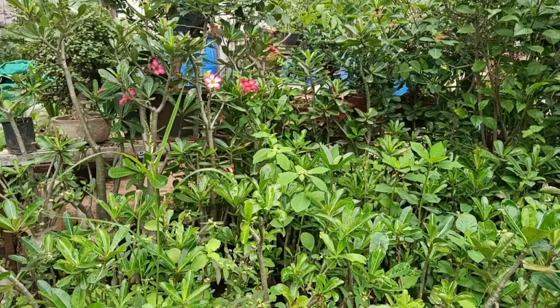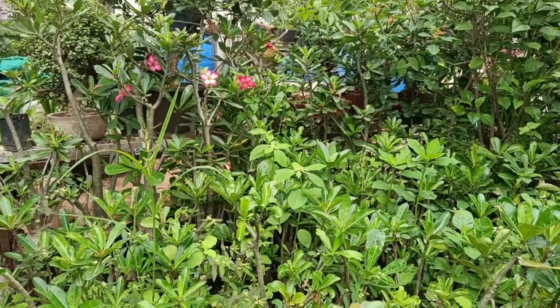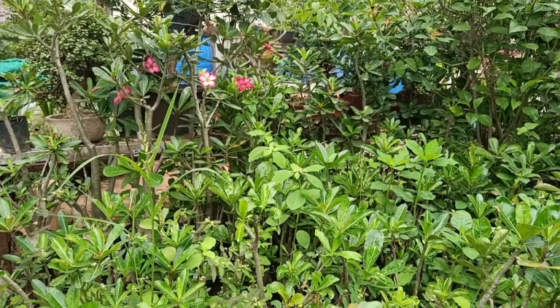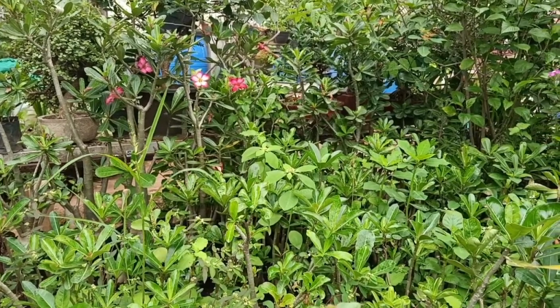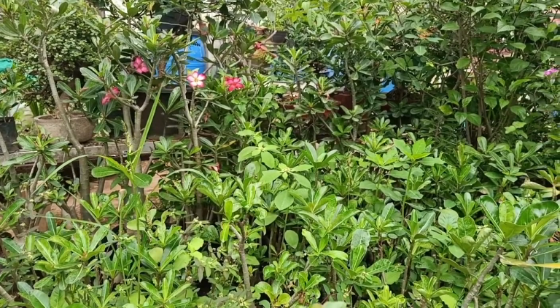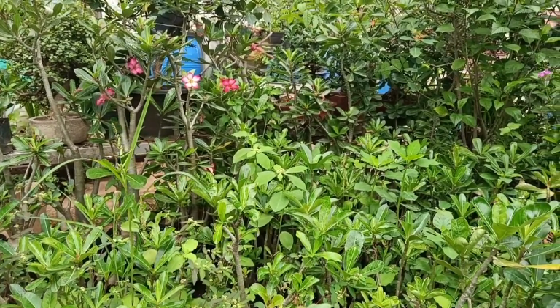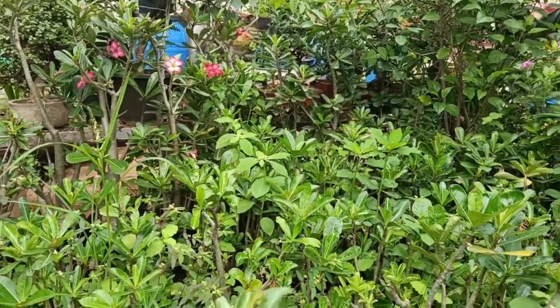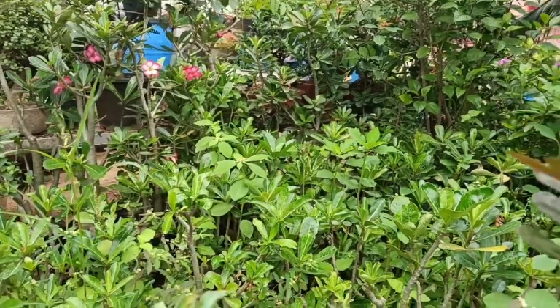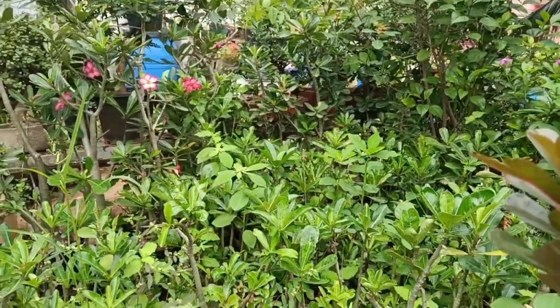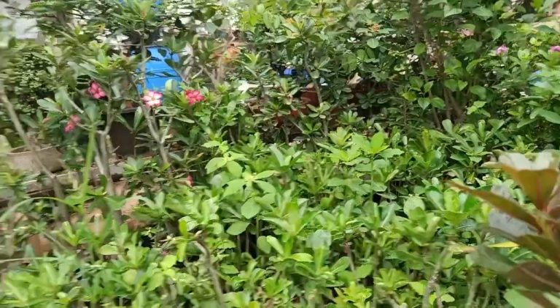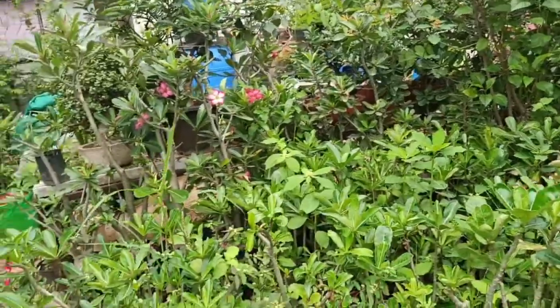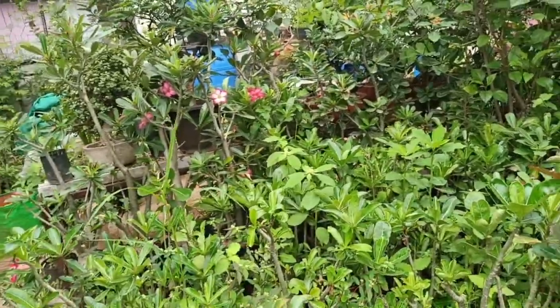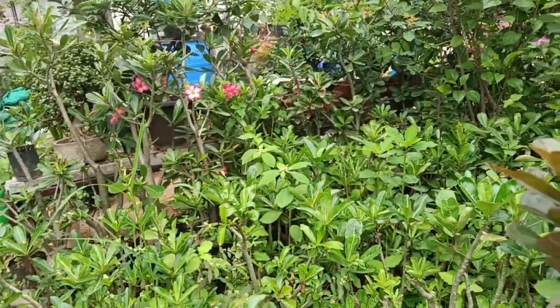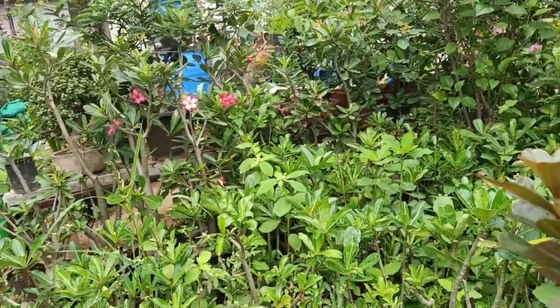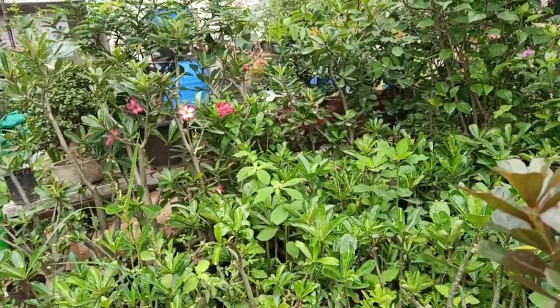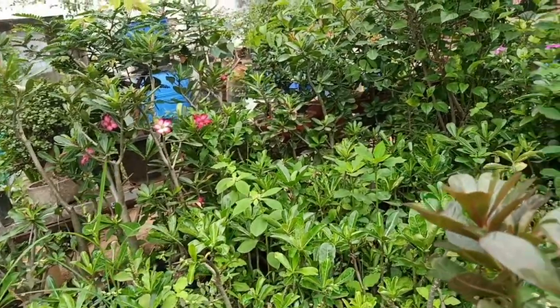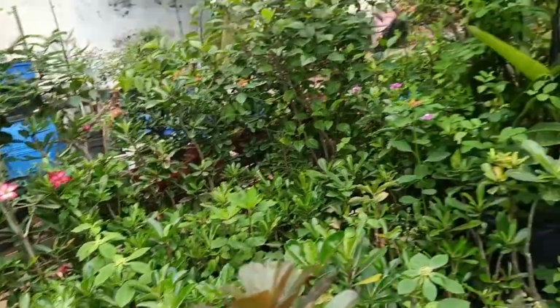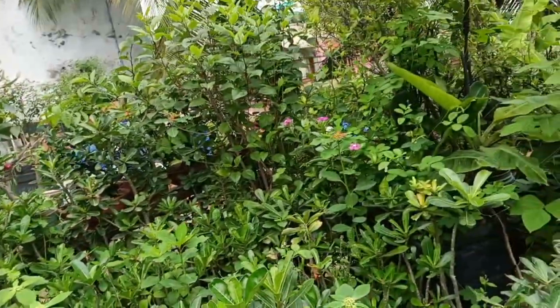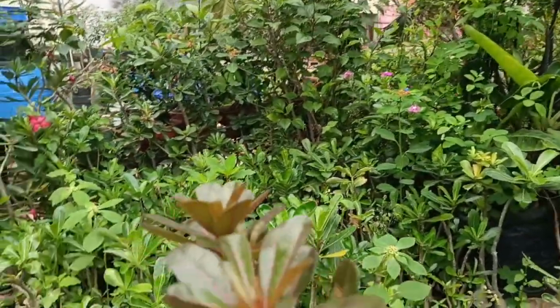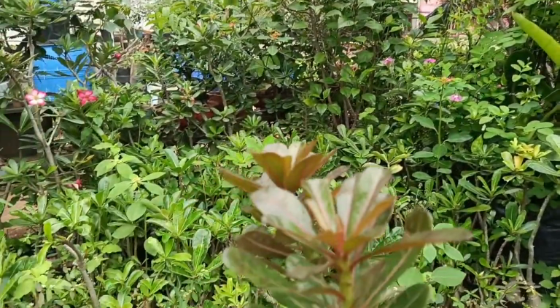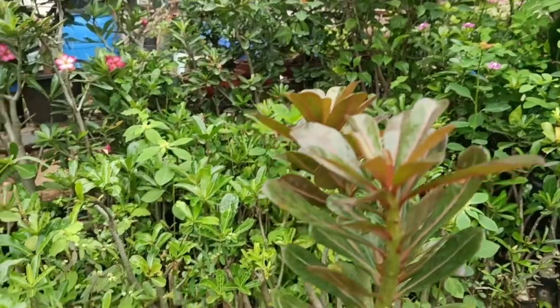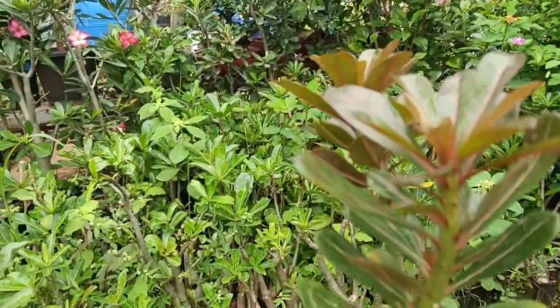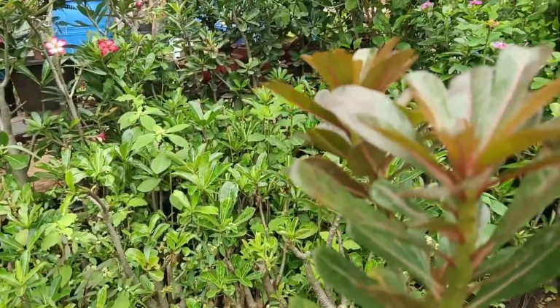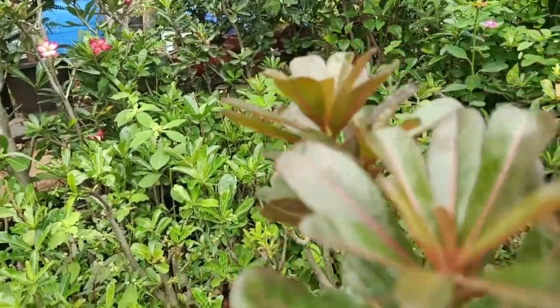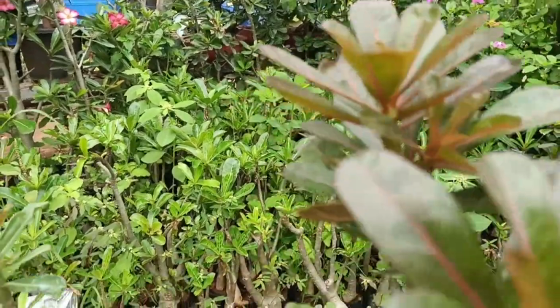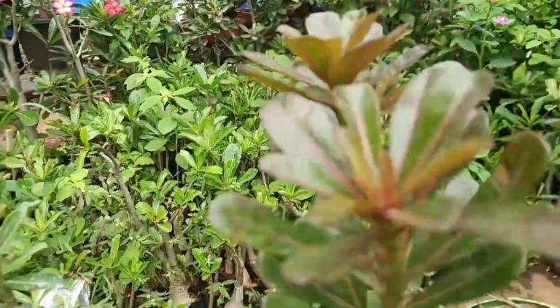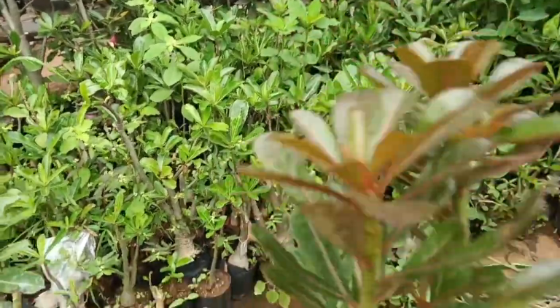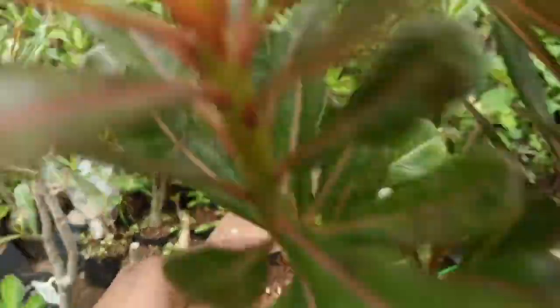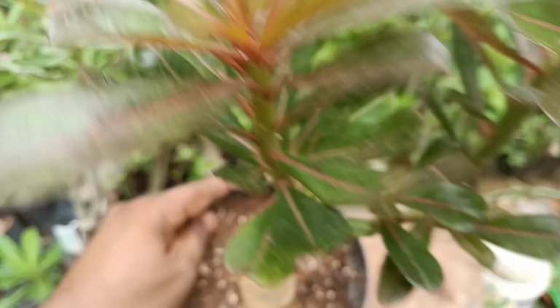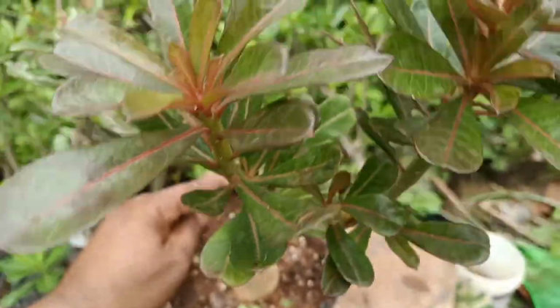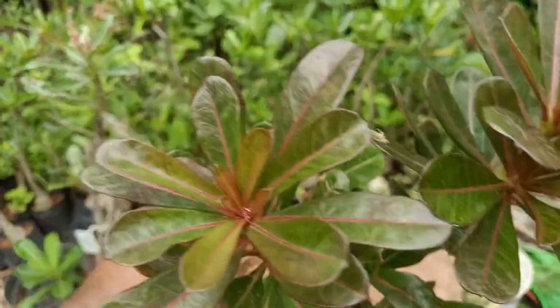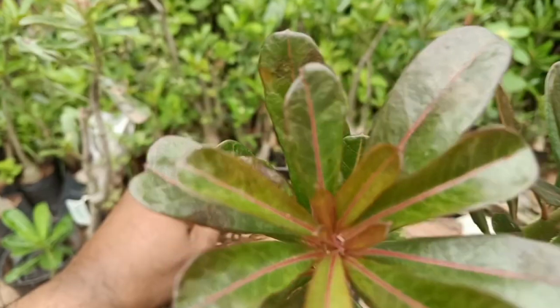Good morning friends, welcome to Meher Garden. Today I will show you a new variety in Adenium. This is the name of Neel Khan.